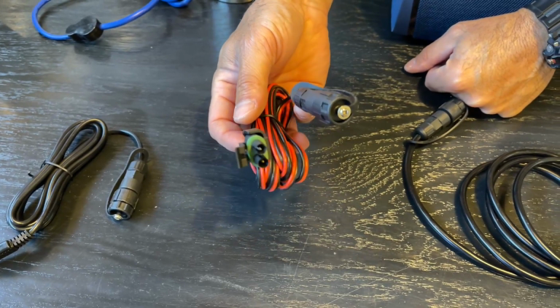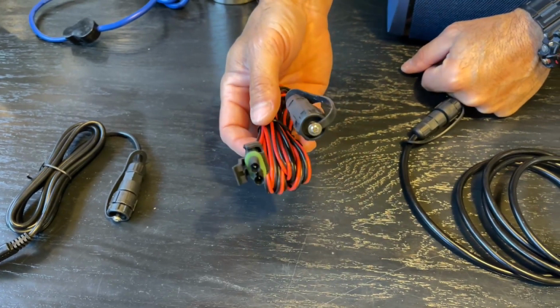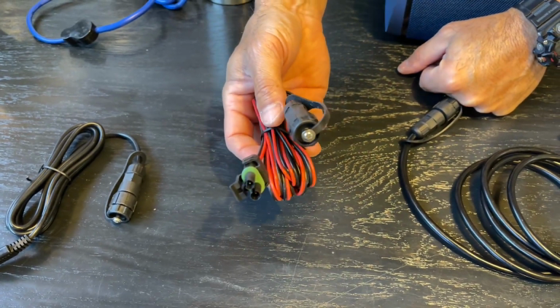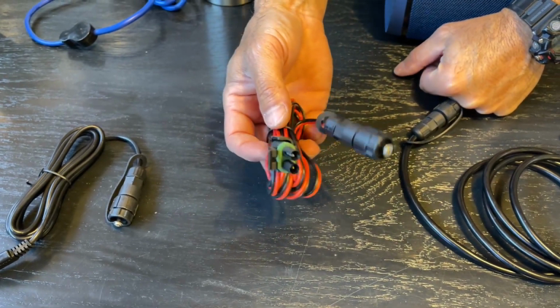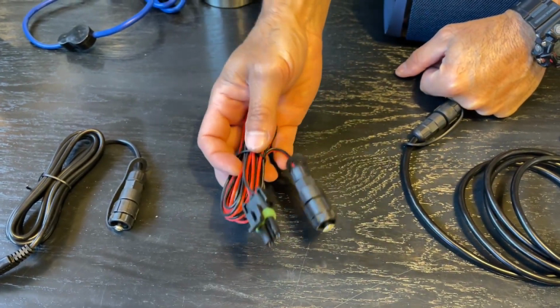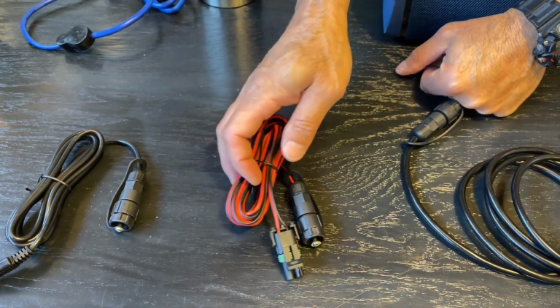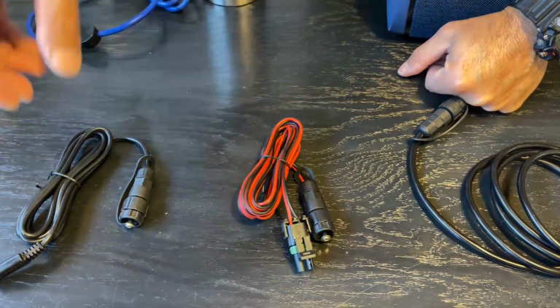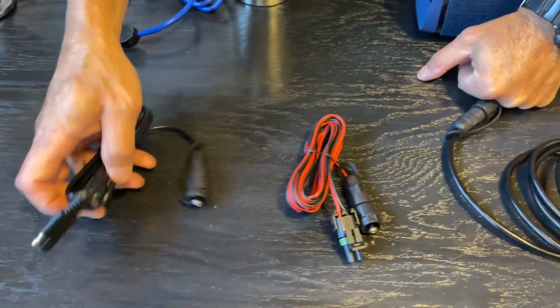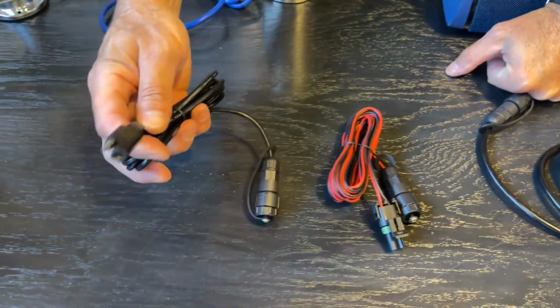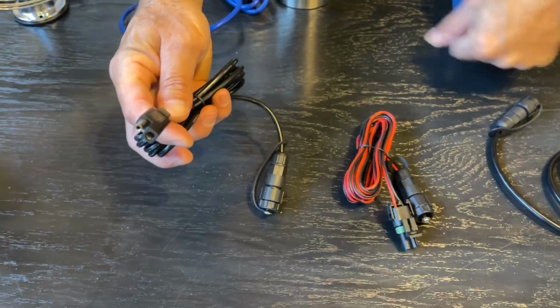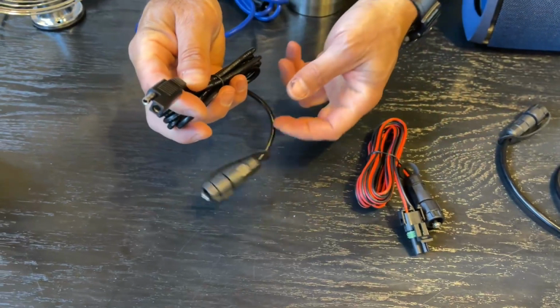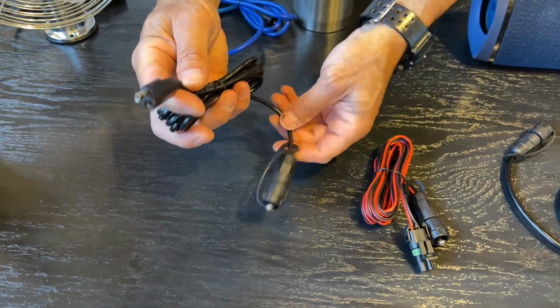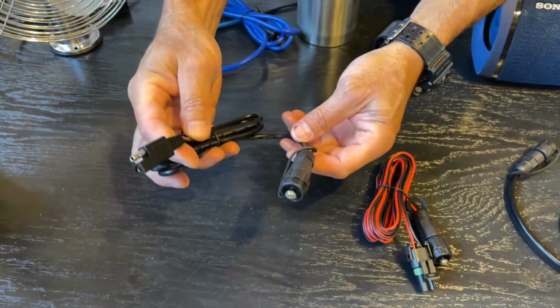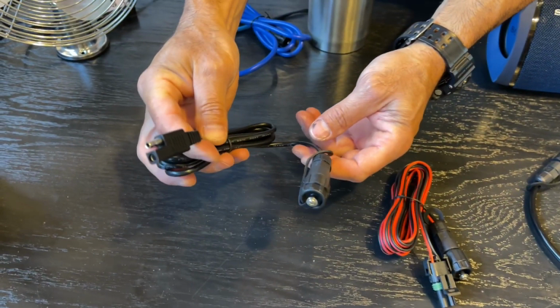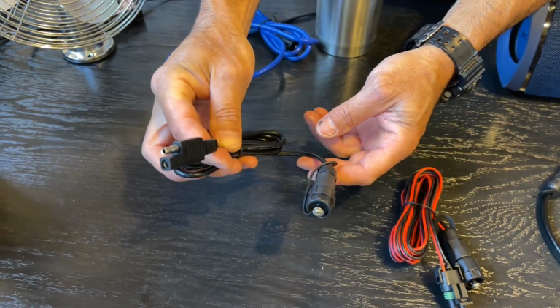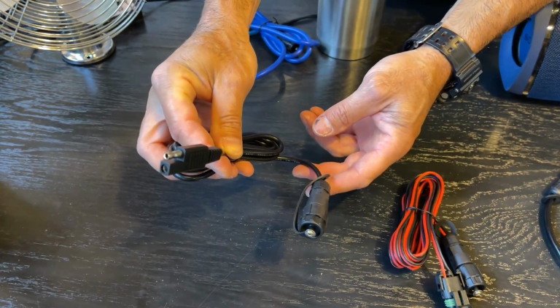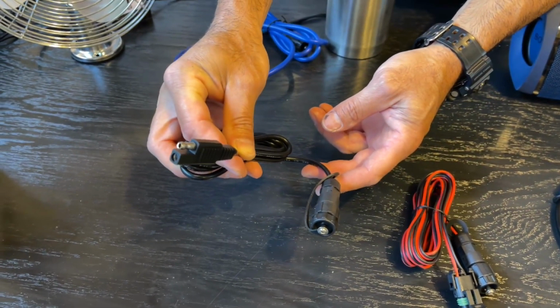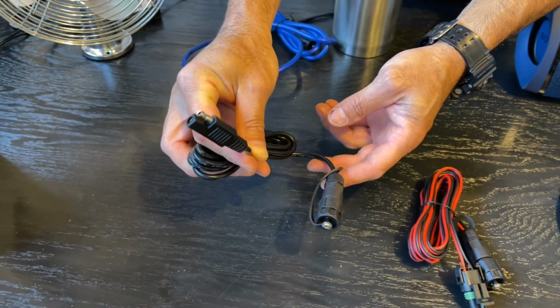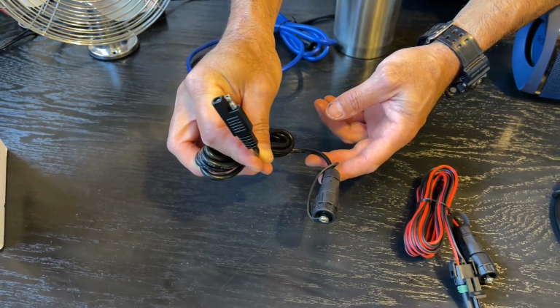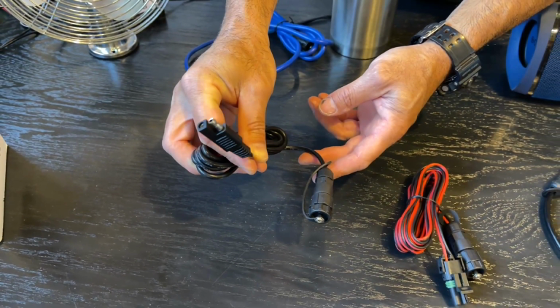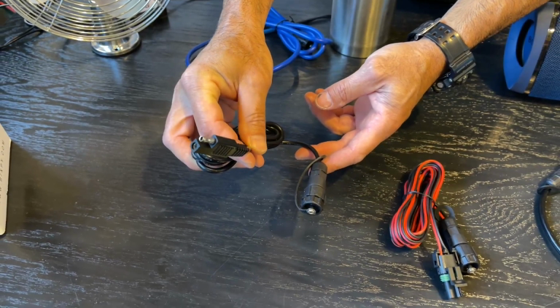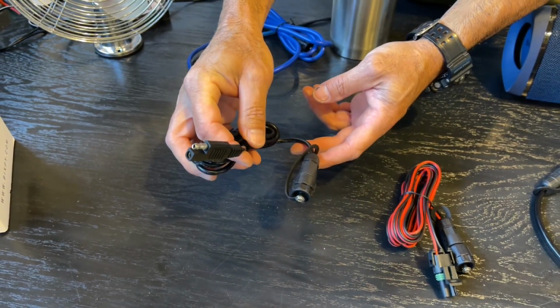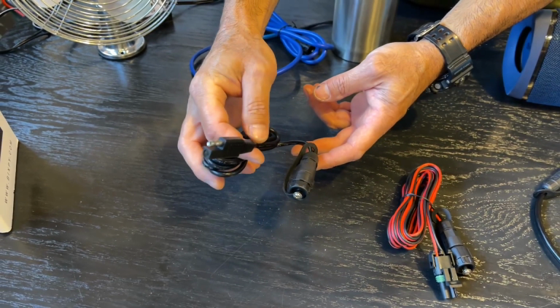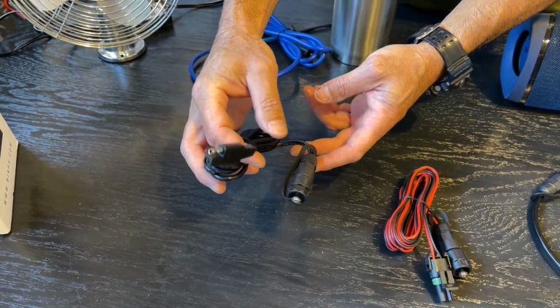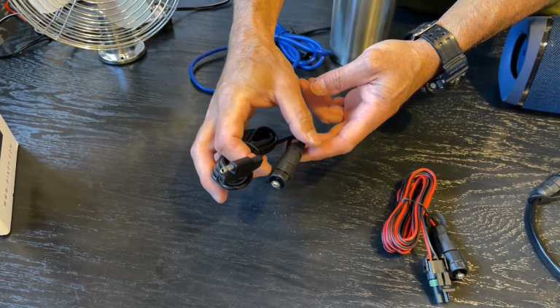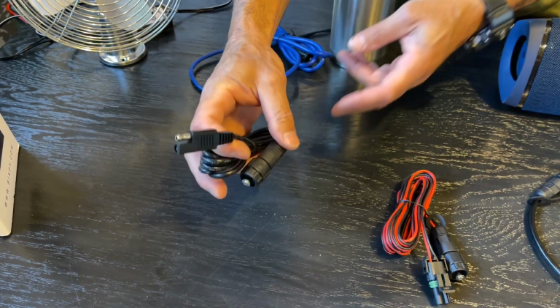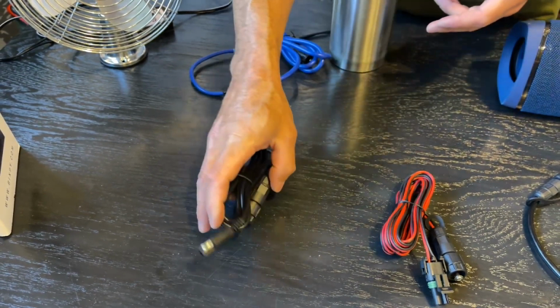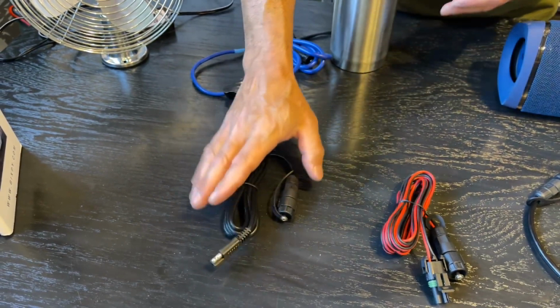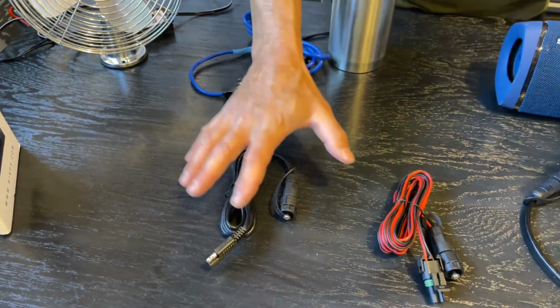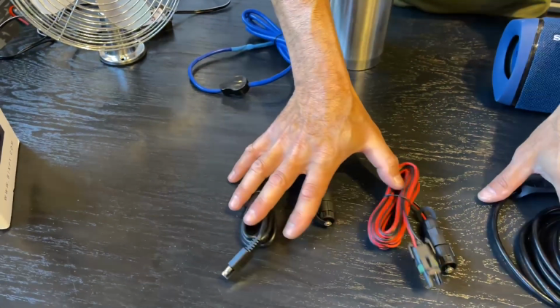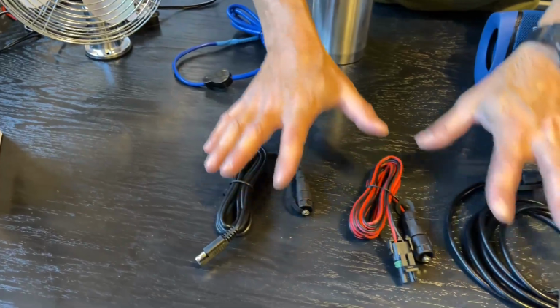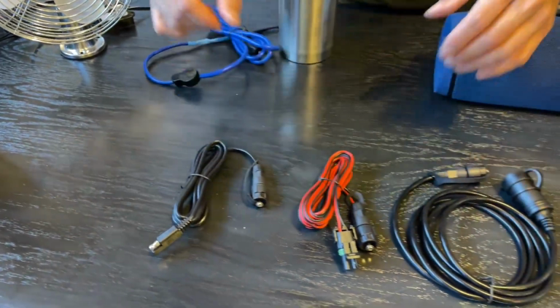We also have our standard SAE cable, which is very common on kayak lights and a lot of other waterproof or splash-proof connectors. So these three cables are for sale on the website, and the first three ship with your battery.